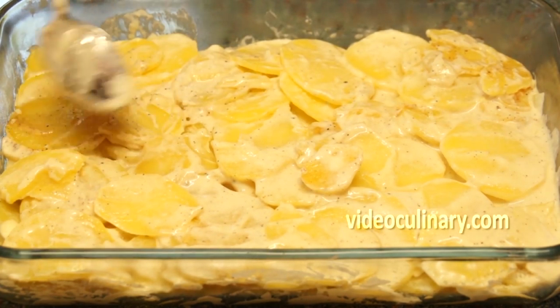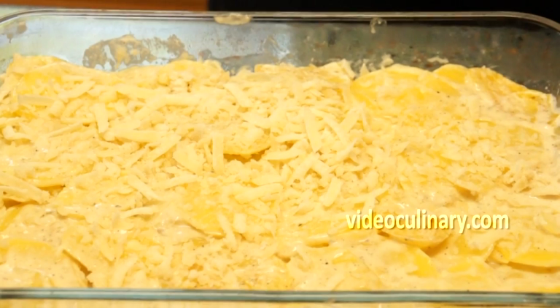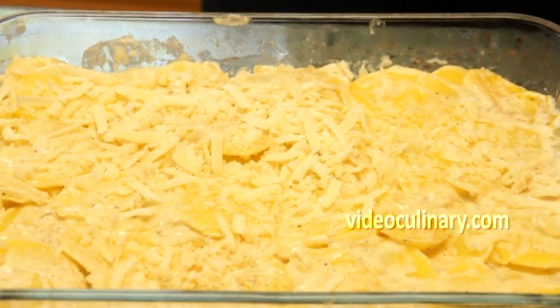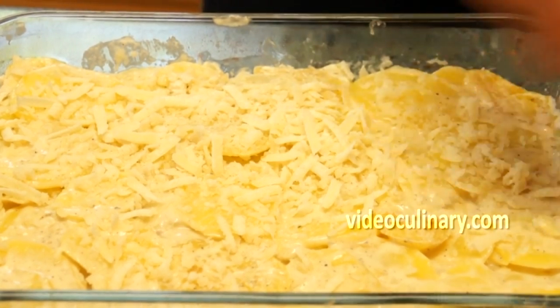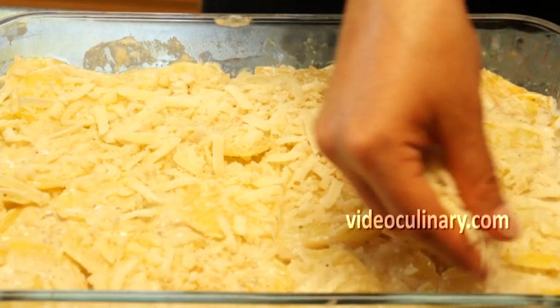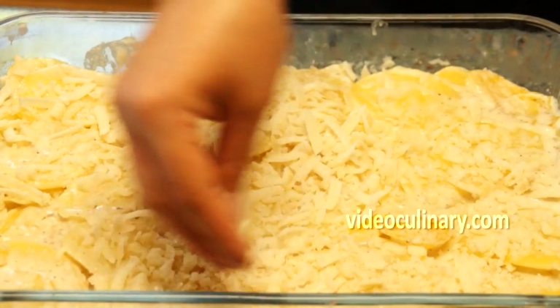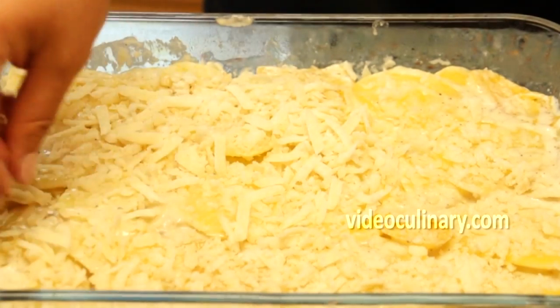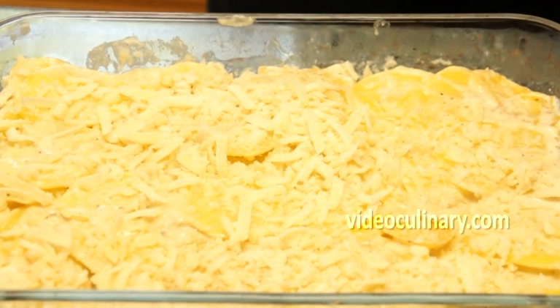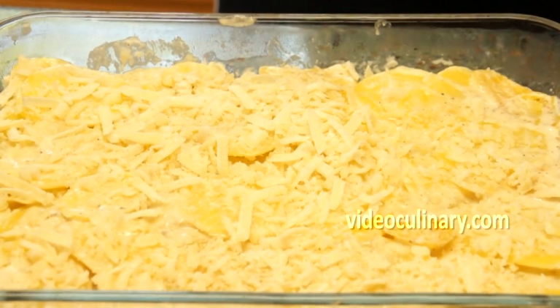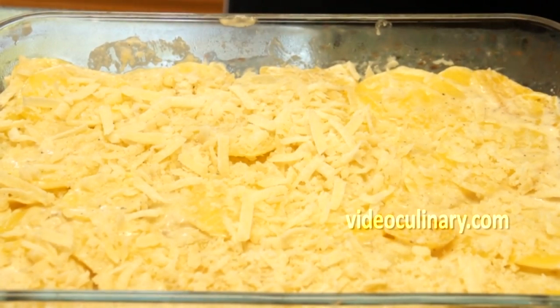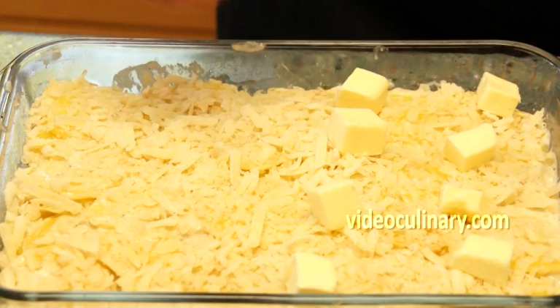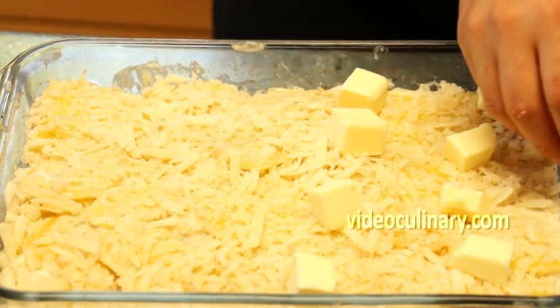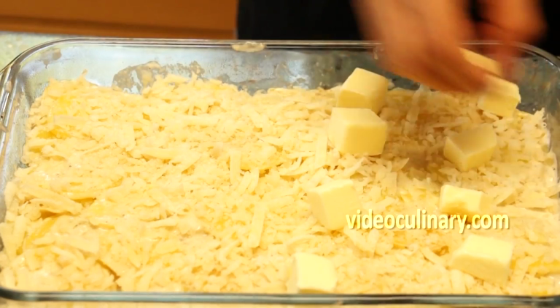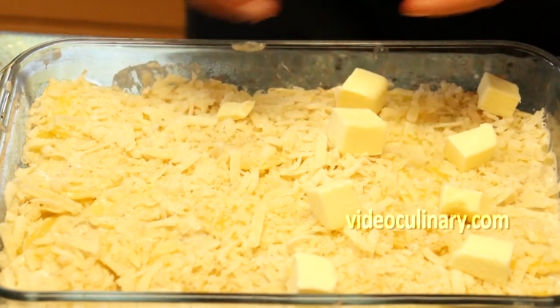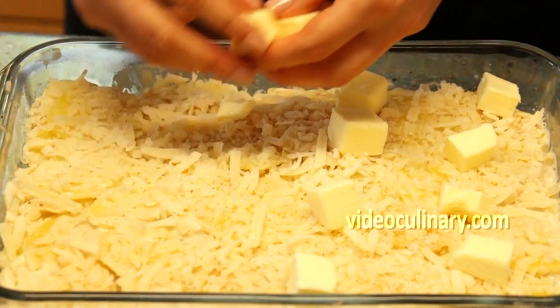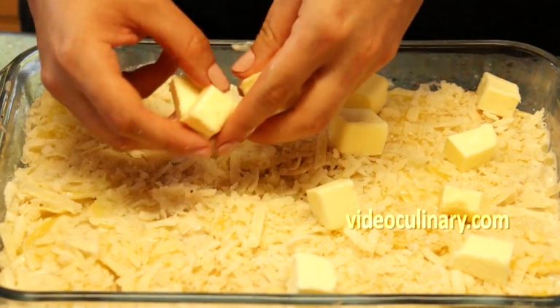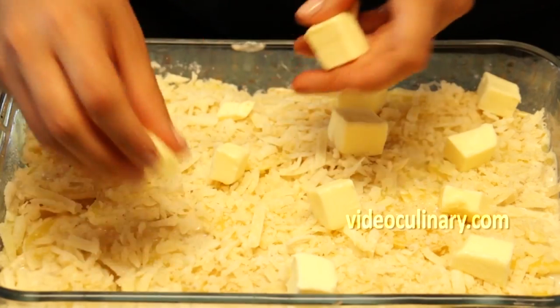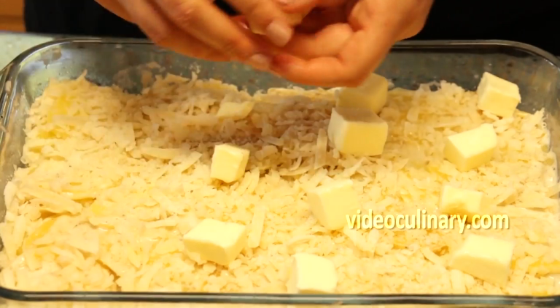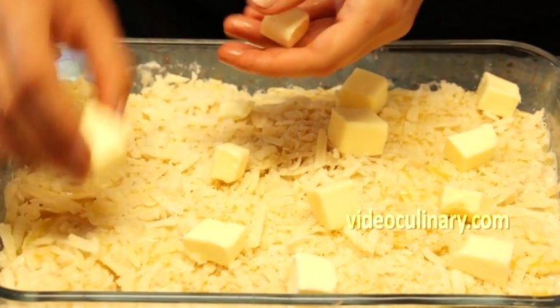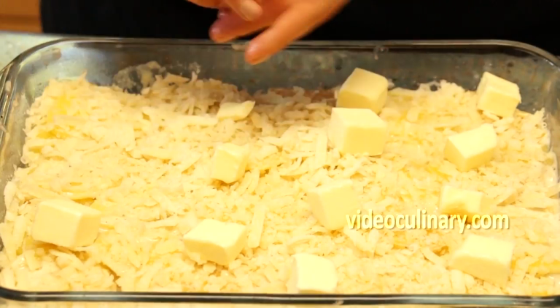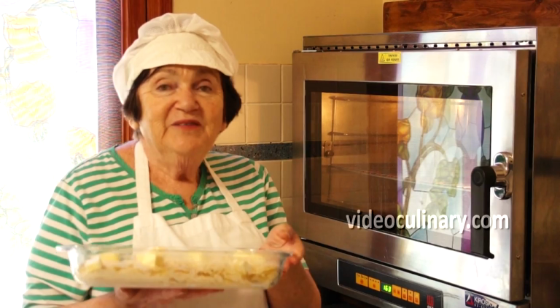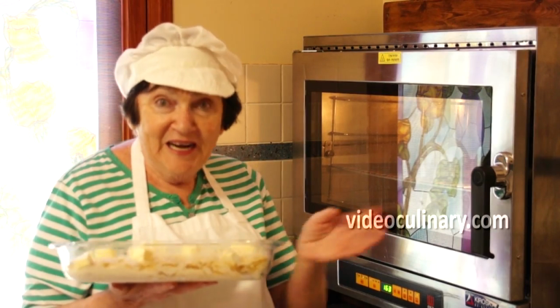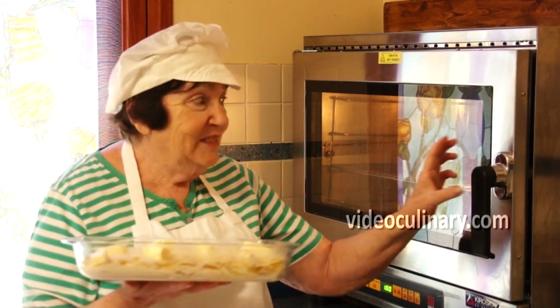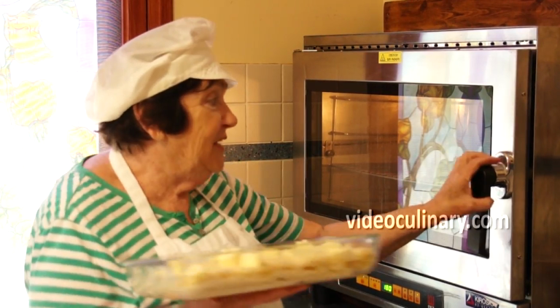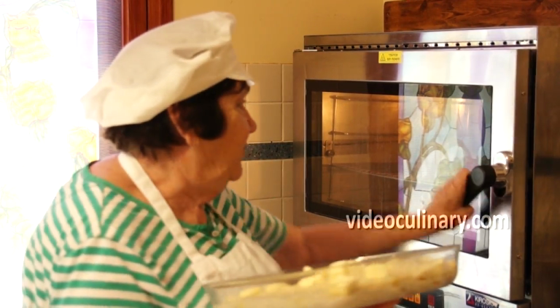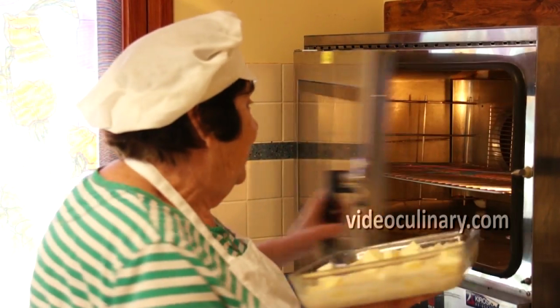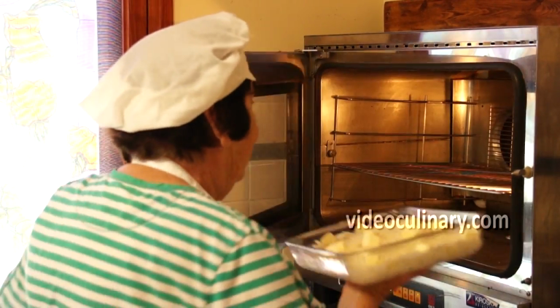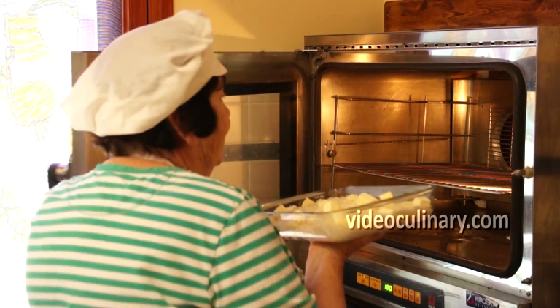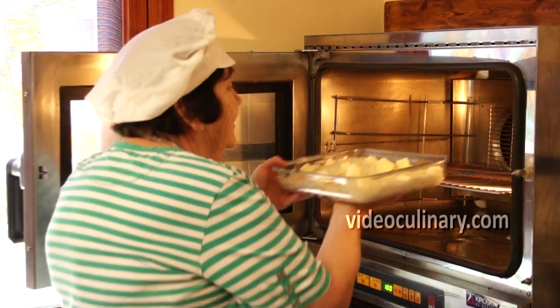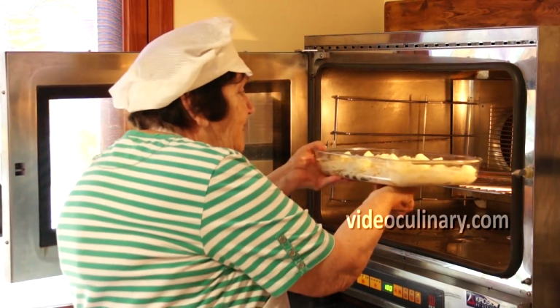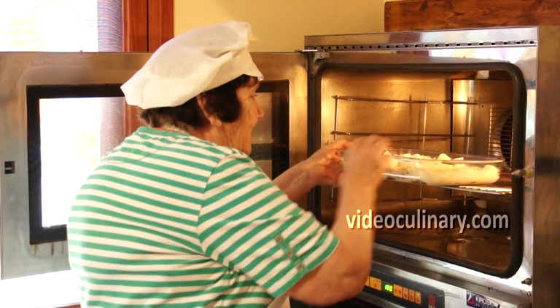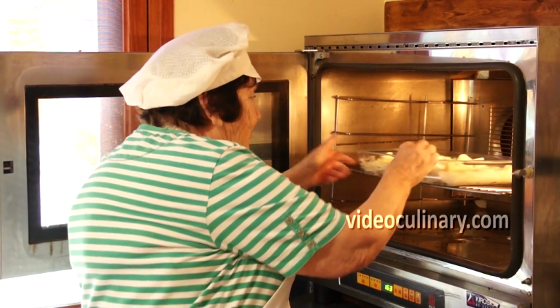Sprinkle 100 g of grated parmesan cheese and dot with 50 g of cubed butter. Bake at 180 degrees Celsius for 25 minutes until golden brown.